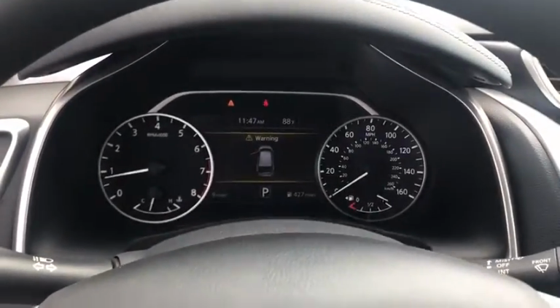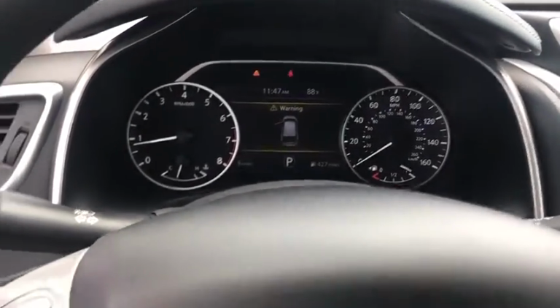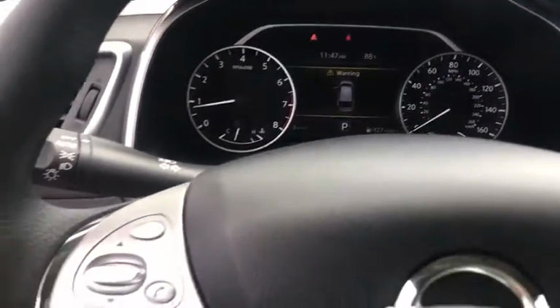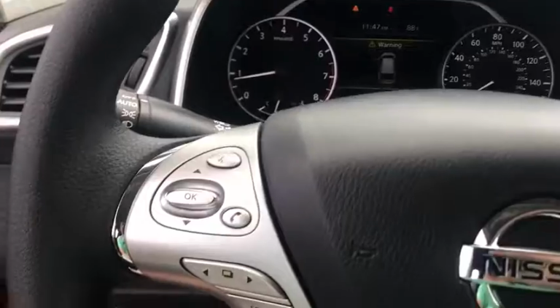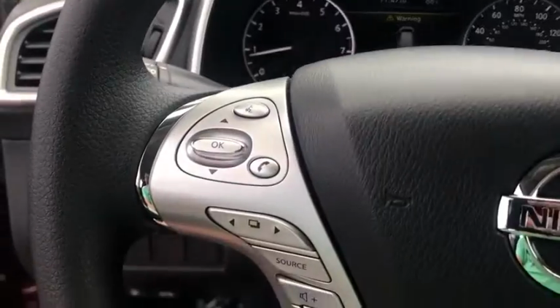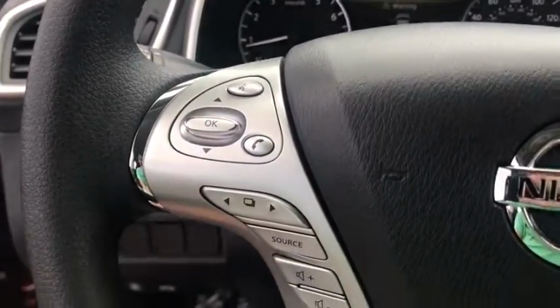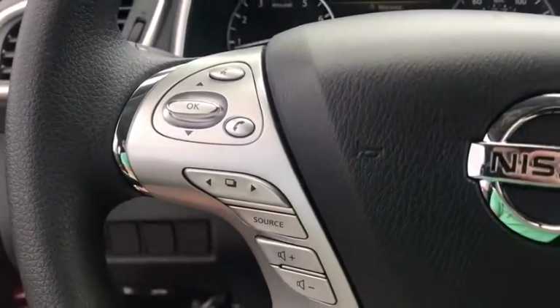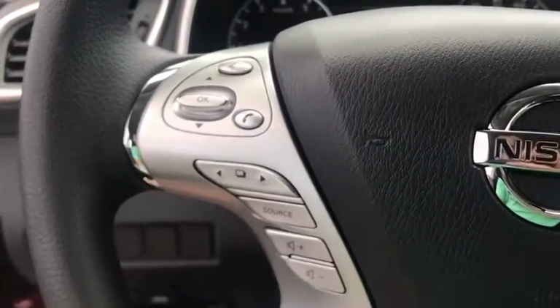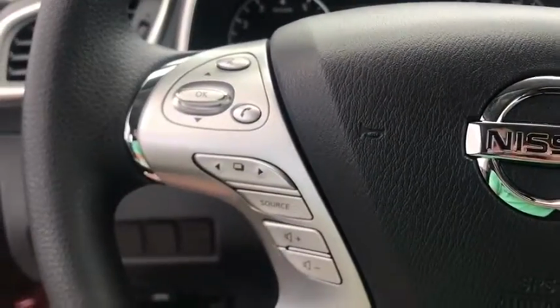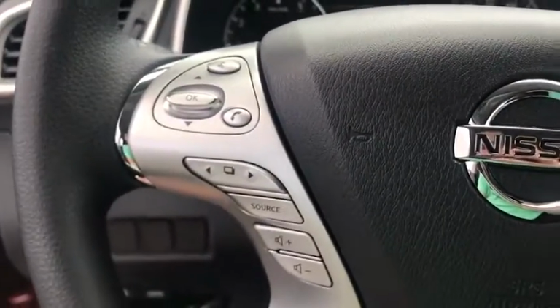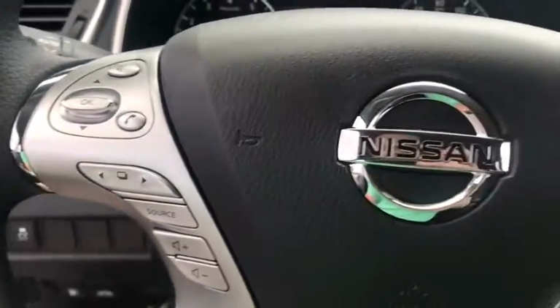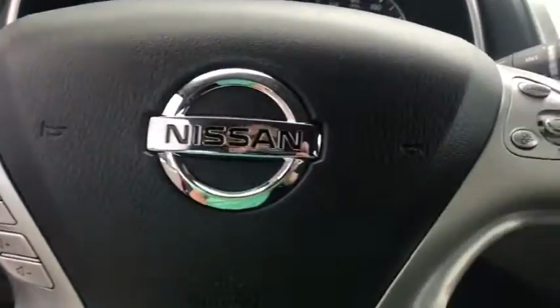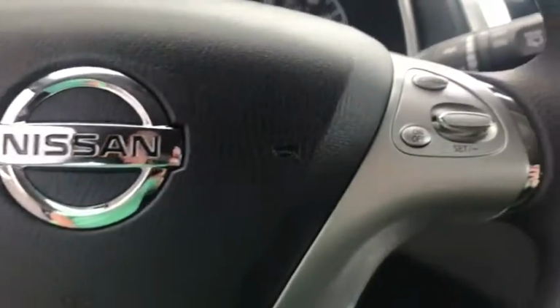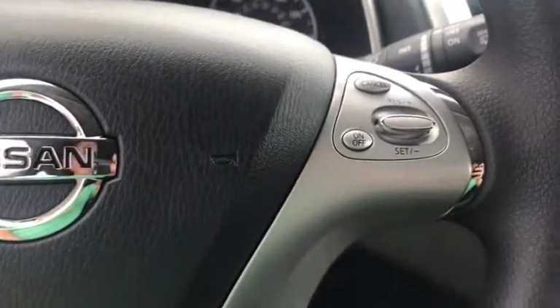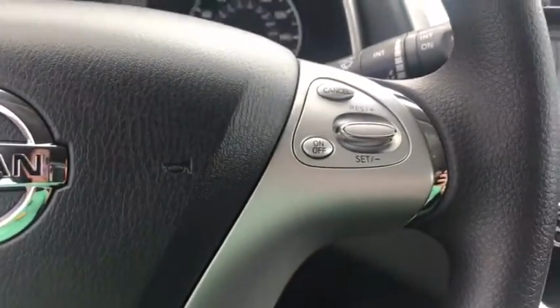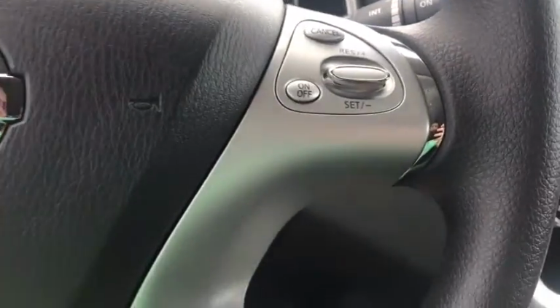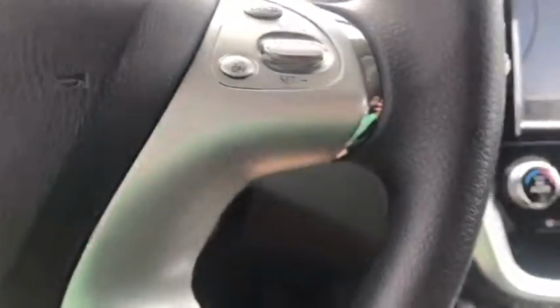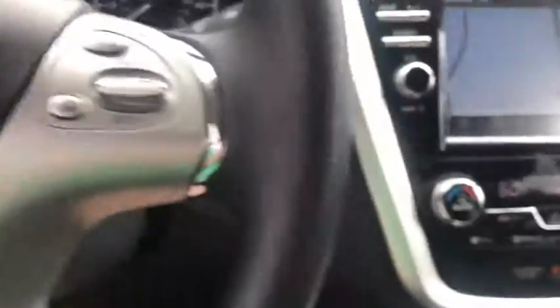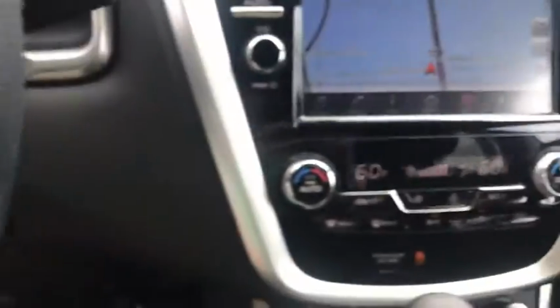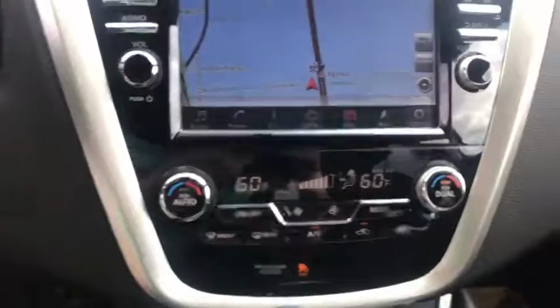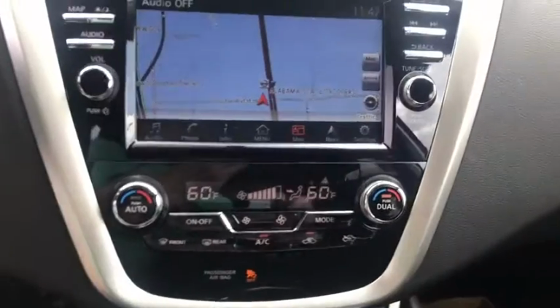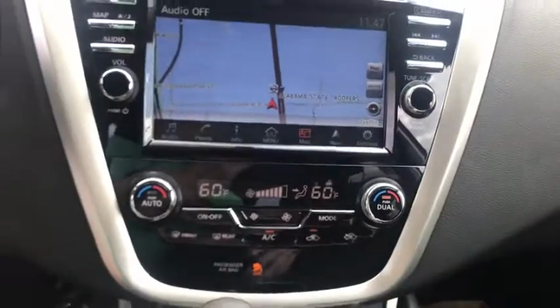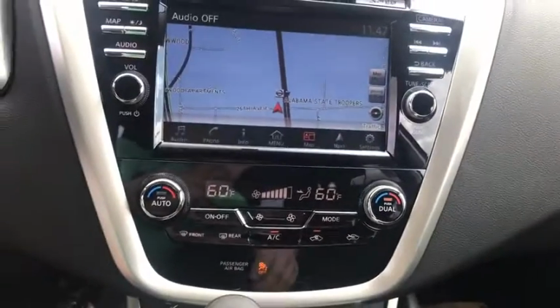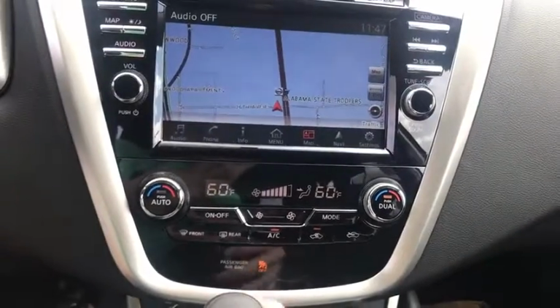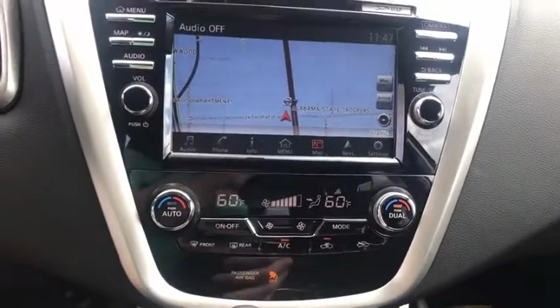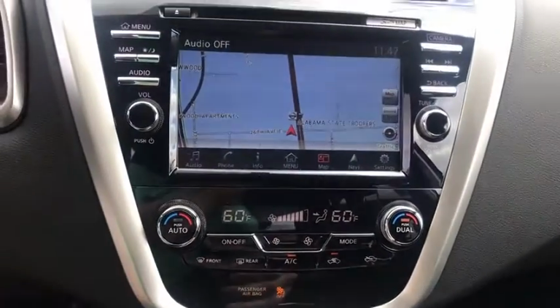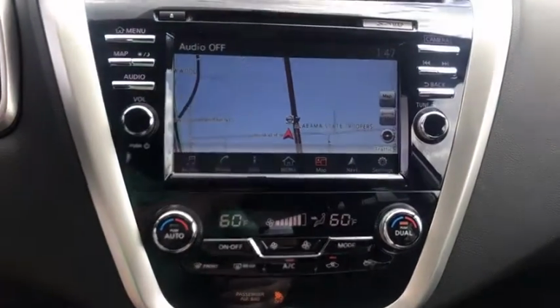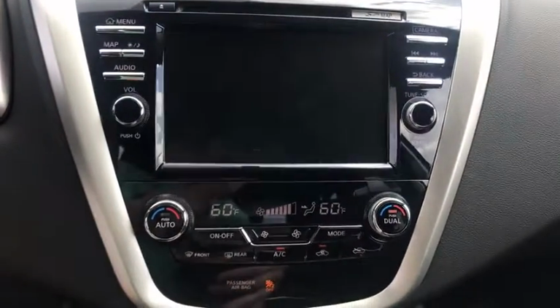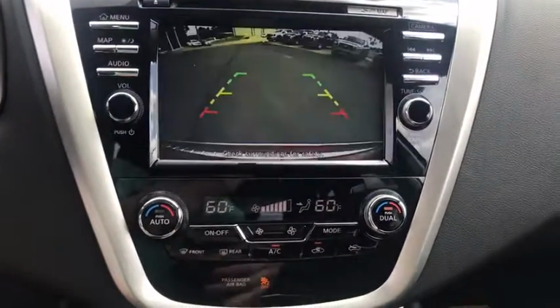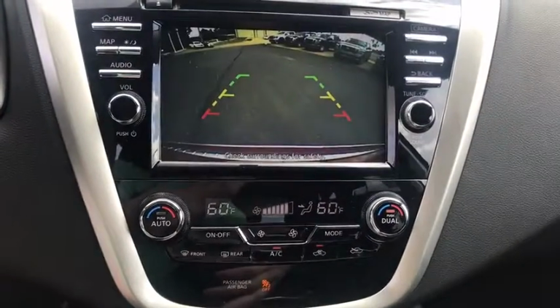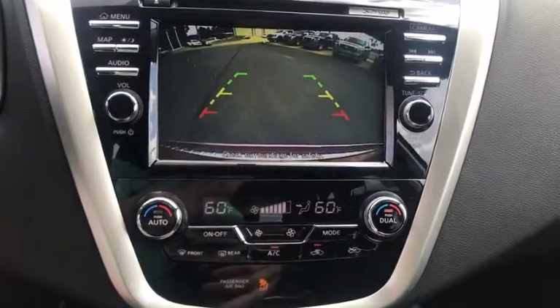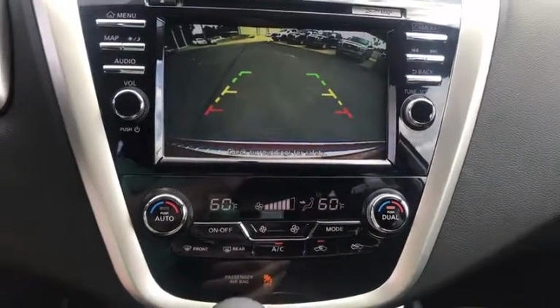Day and night rear view mirror, Sirius satellite radio, outside temperature gauge, tachometer, HD radio, cloth seat trim, engine immobilizer, tinted glass.